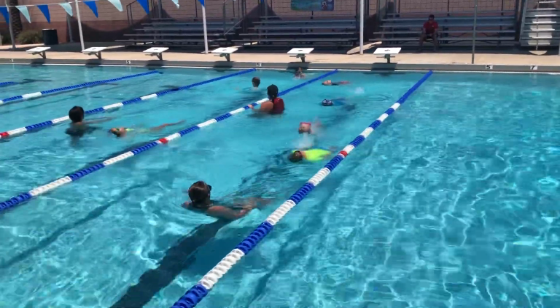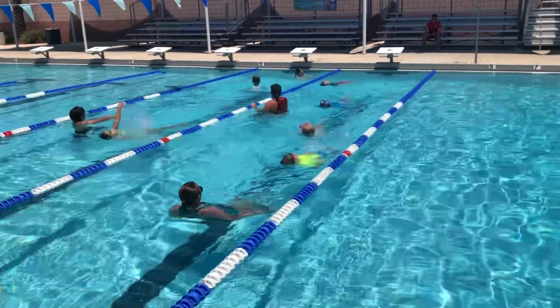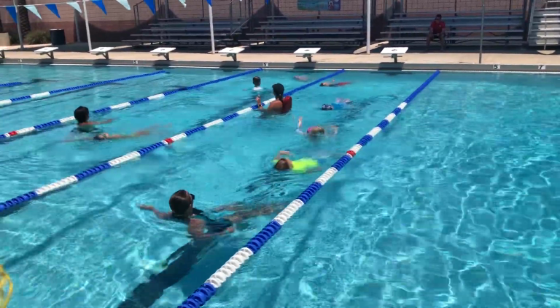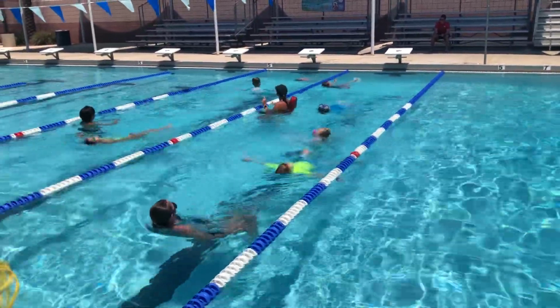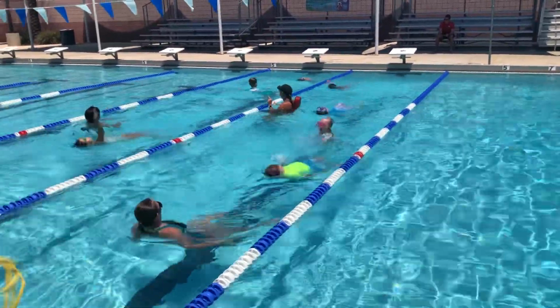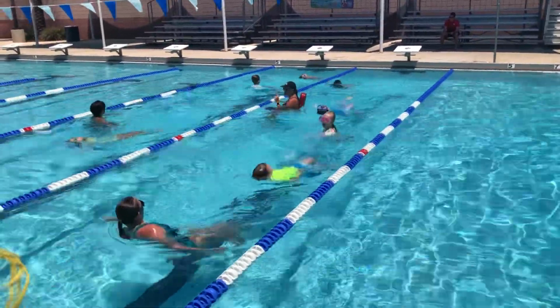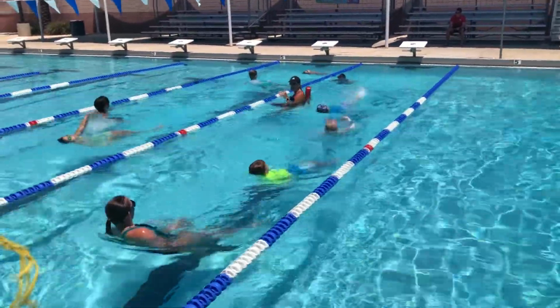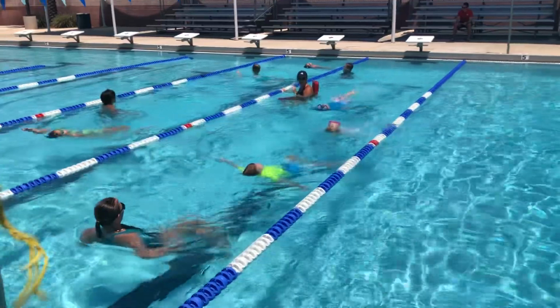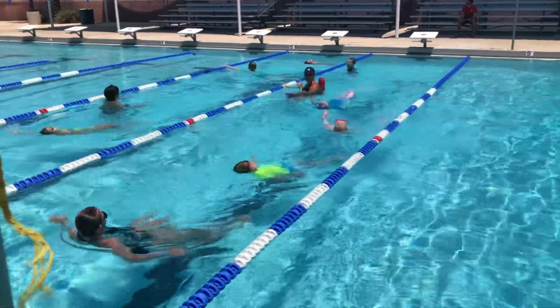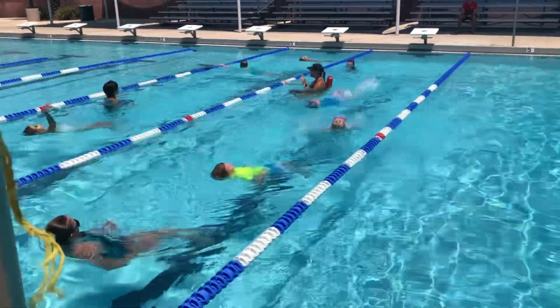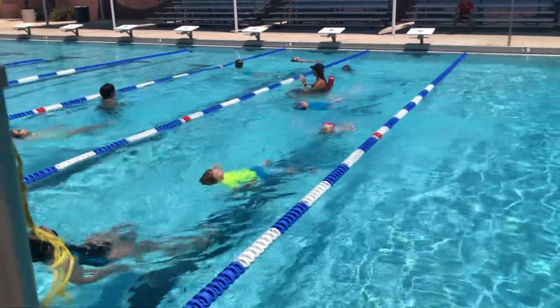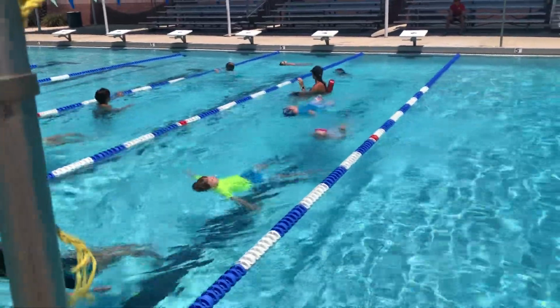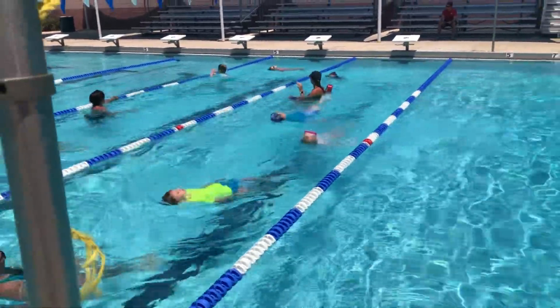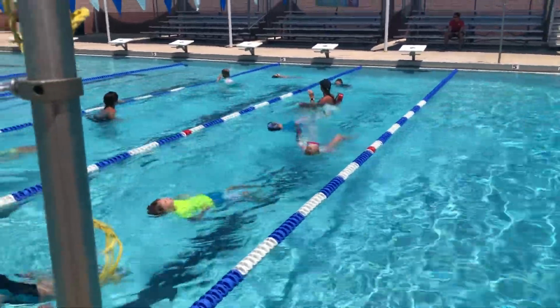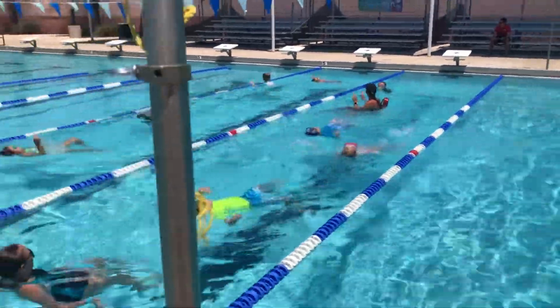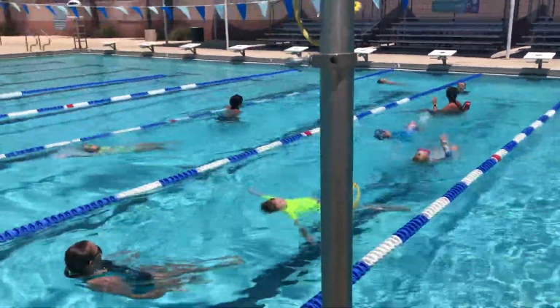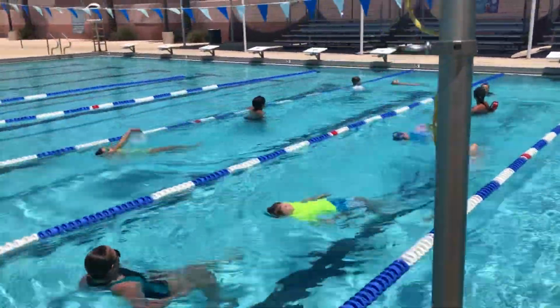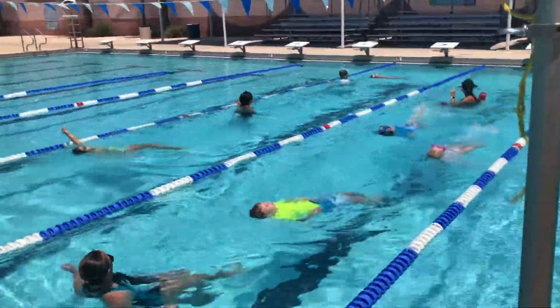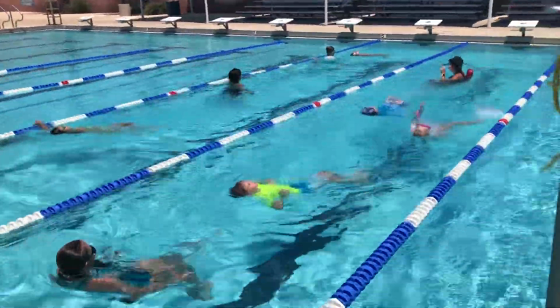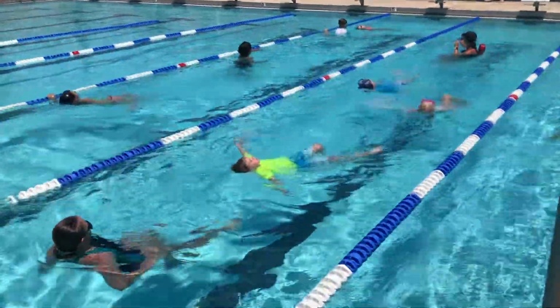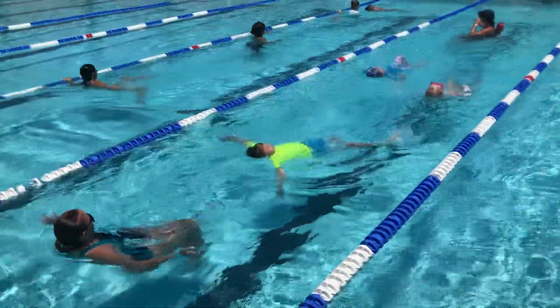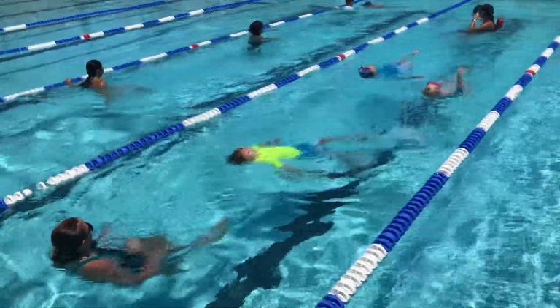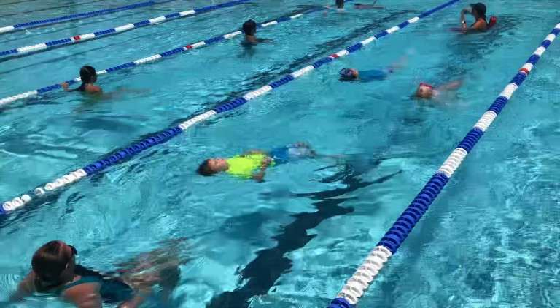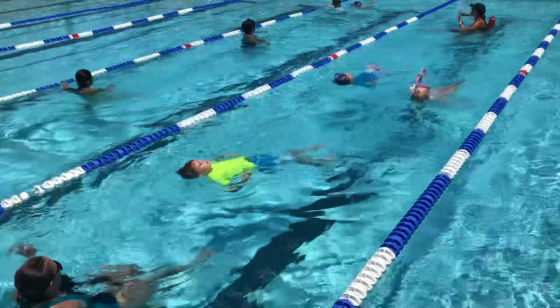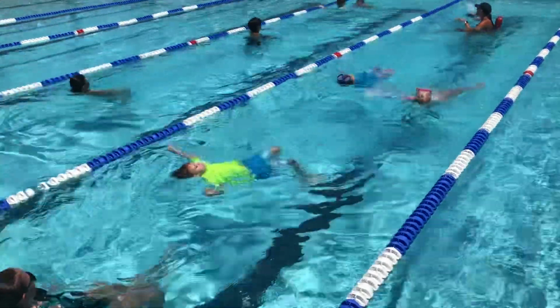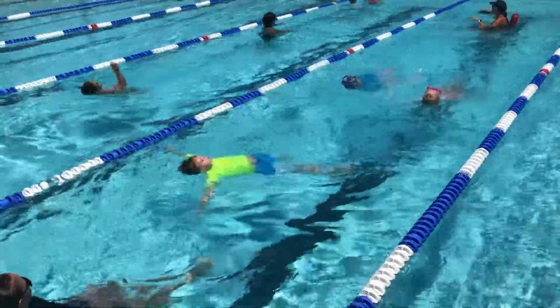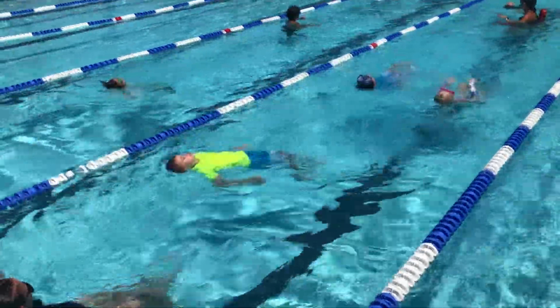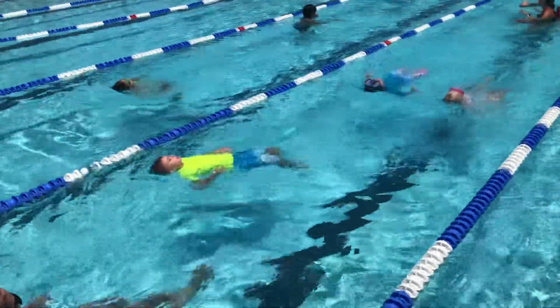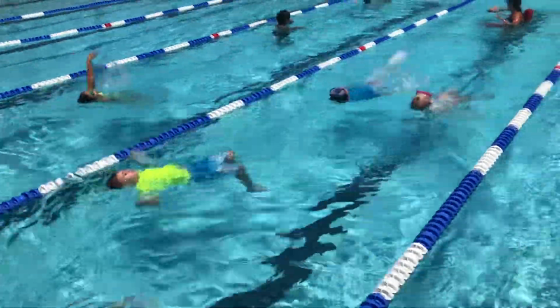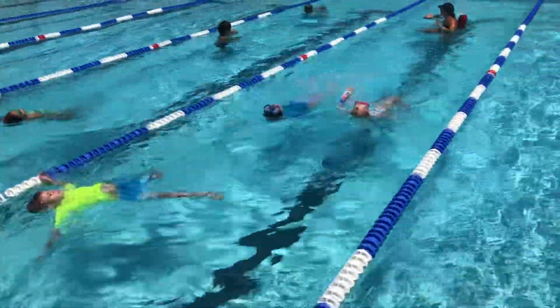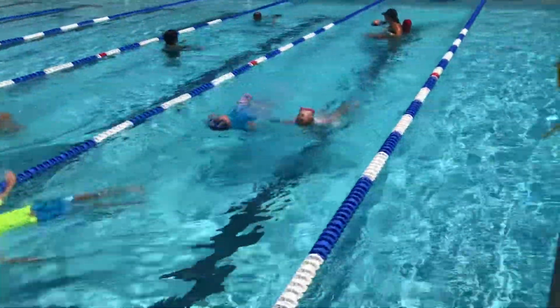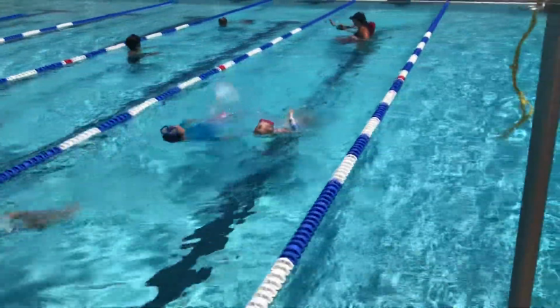I'm doing a little backstroke — it looks like a little frog. Froggies. Little tiny froggies. Oh, careful, you're going crazy.